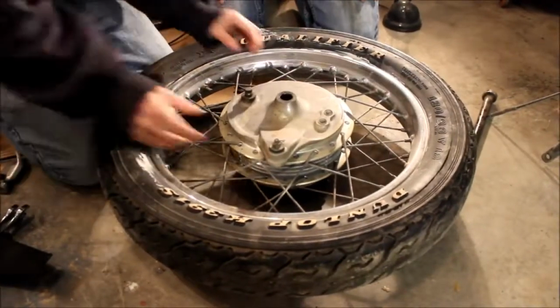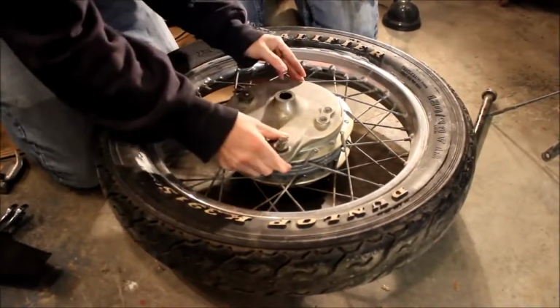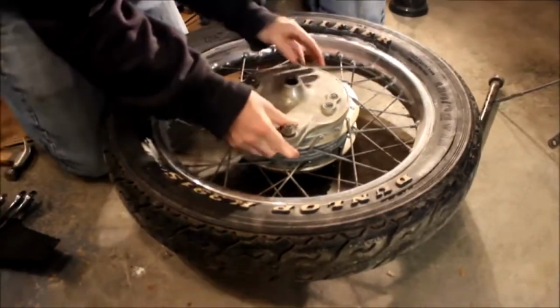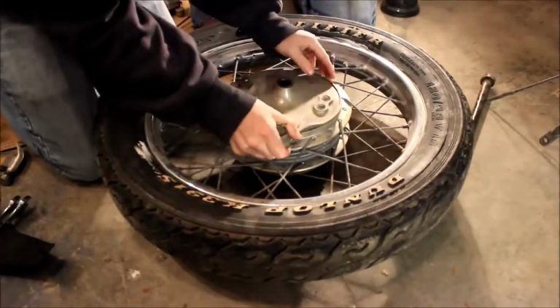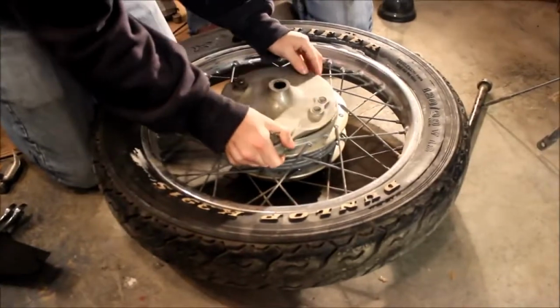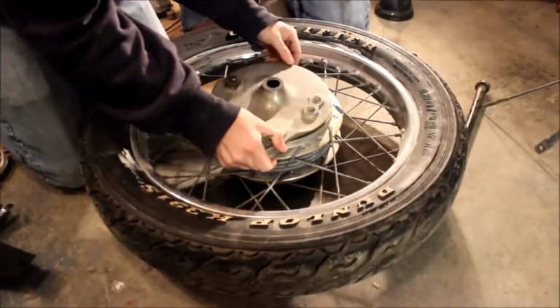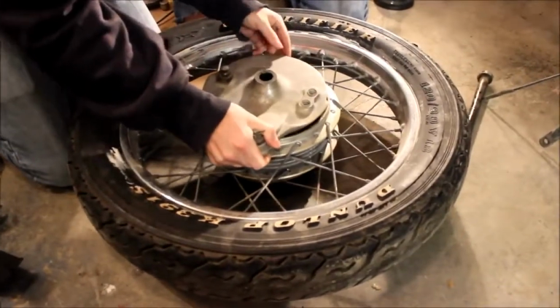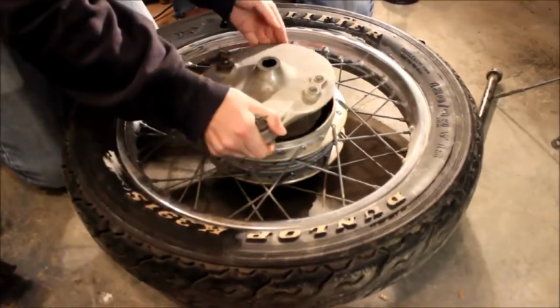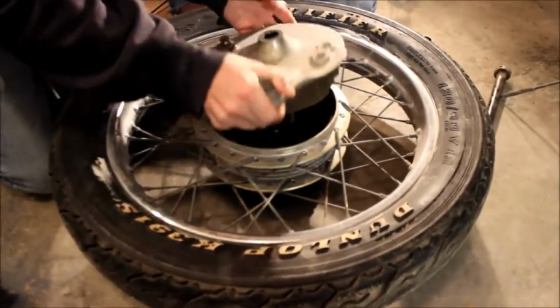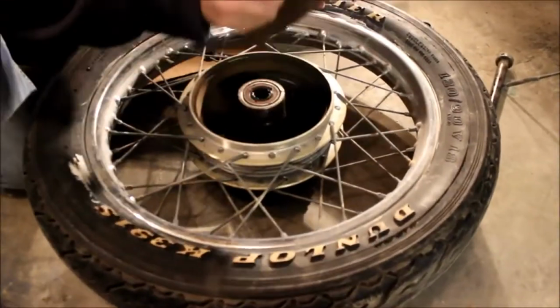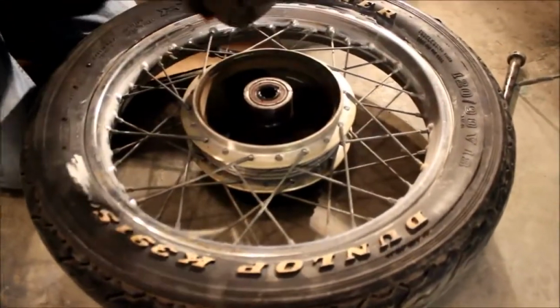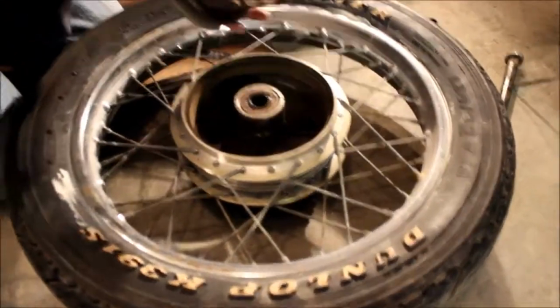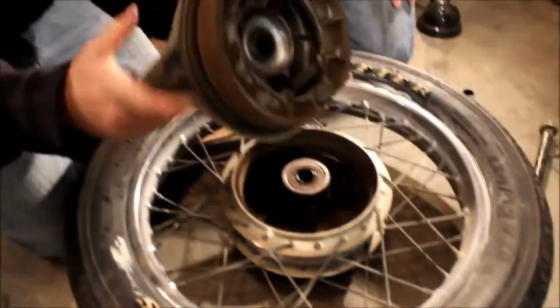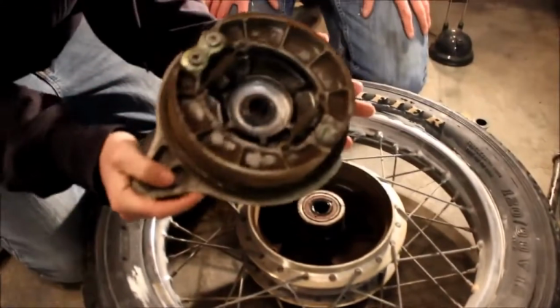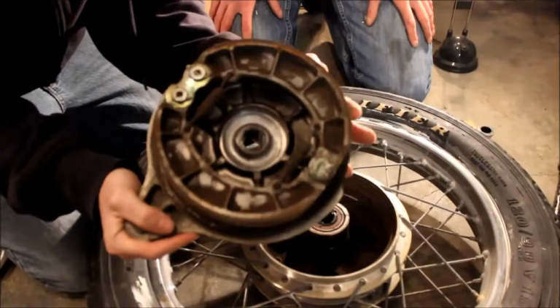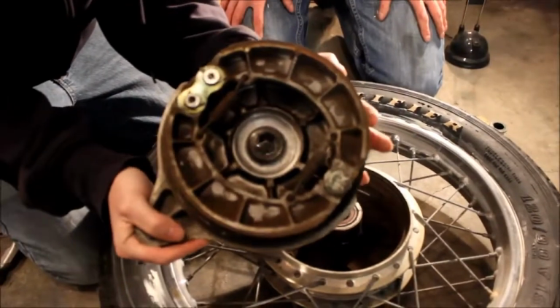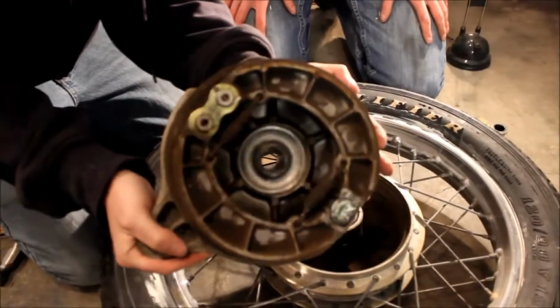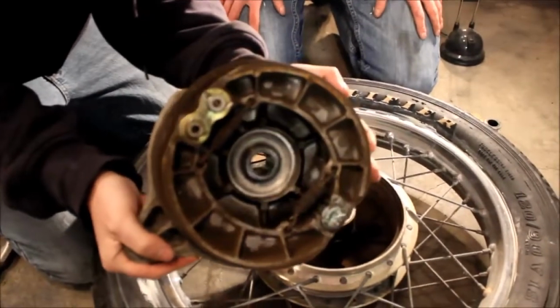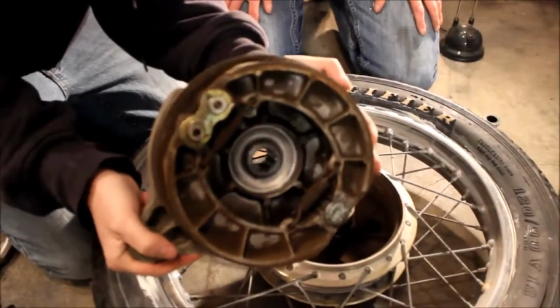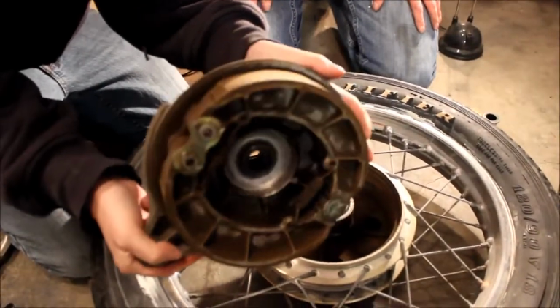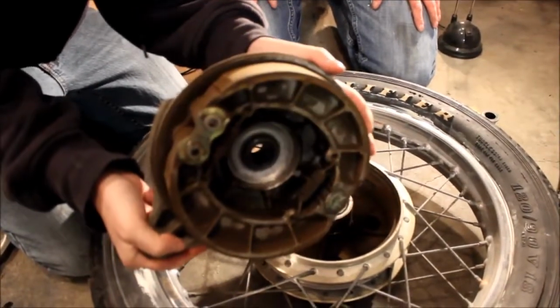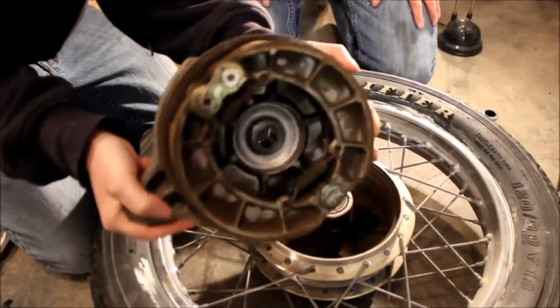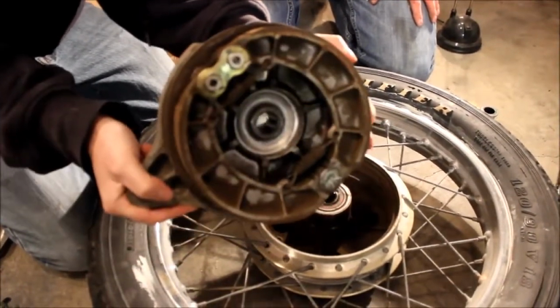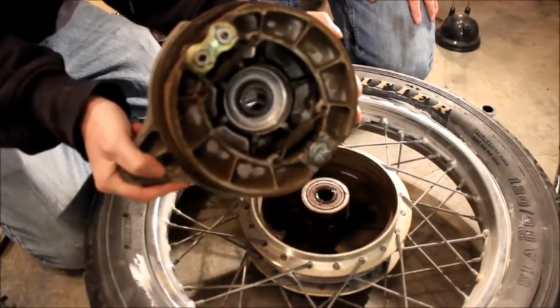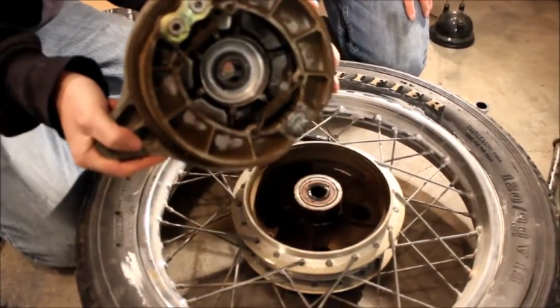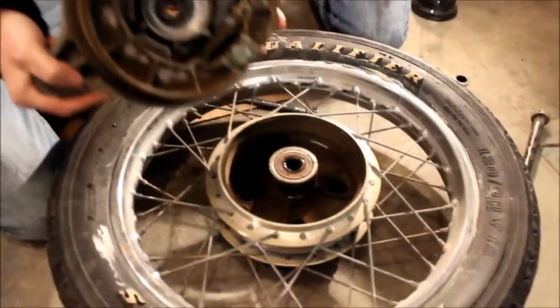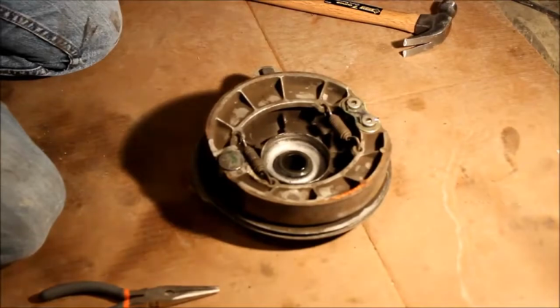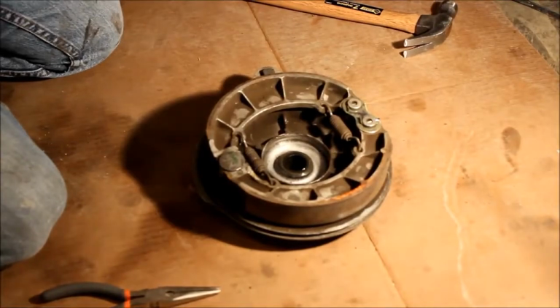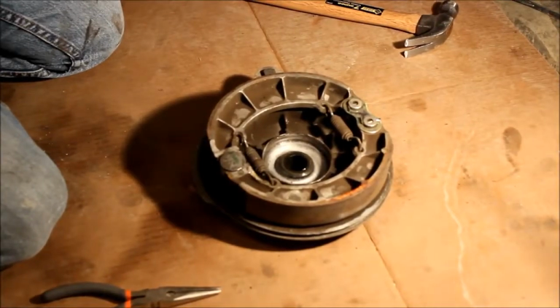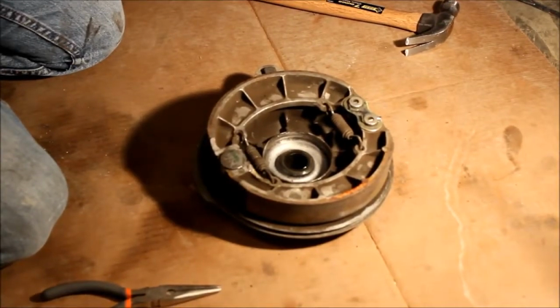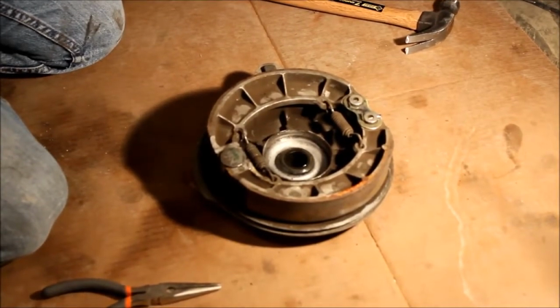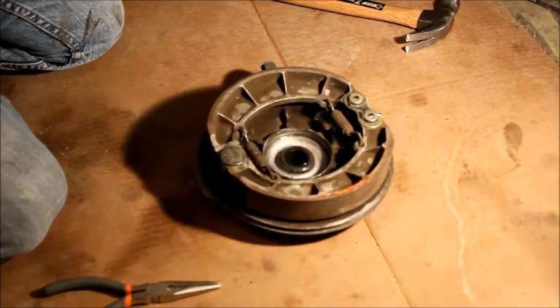Now that that arm's off, we'll go ahead and remove our brake from the tire — it'll just slide out. This is what the inside of the brake is going to look like. We've got our brake removed from the tire.